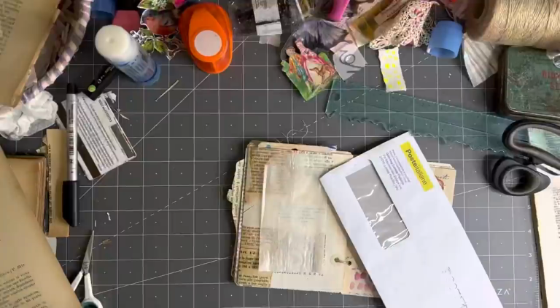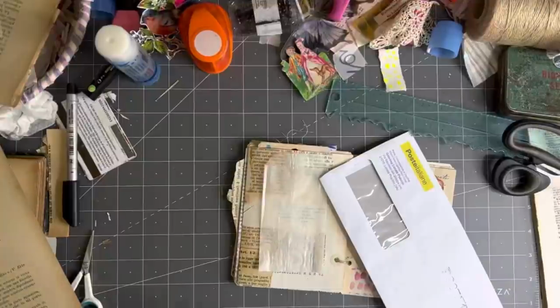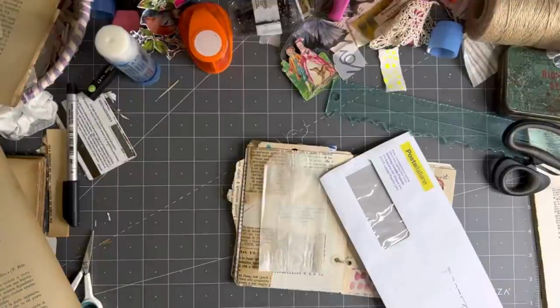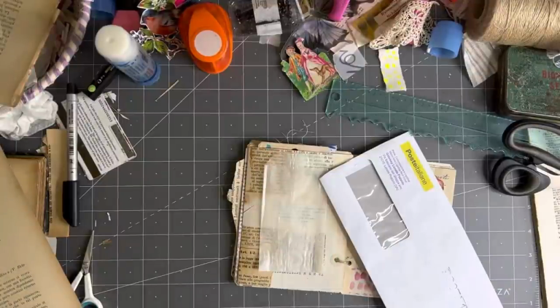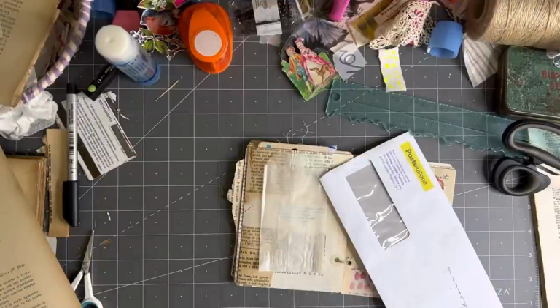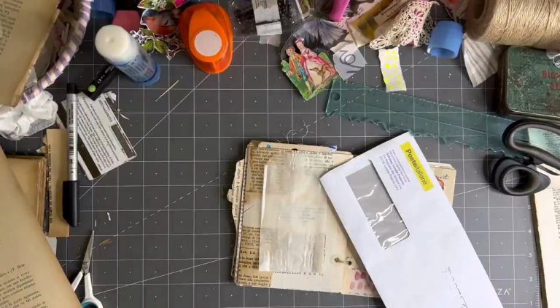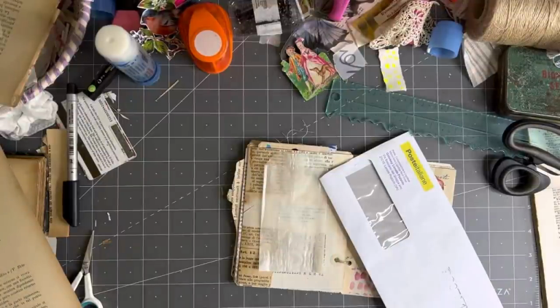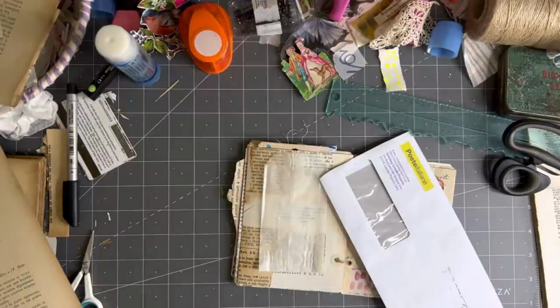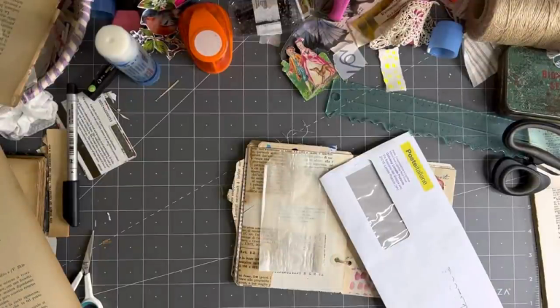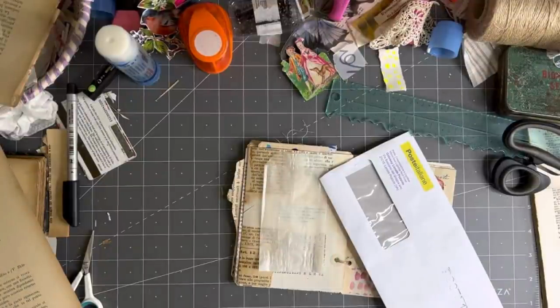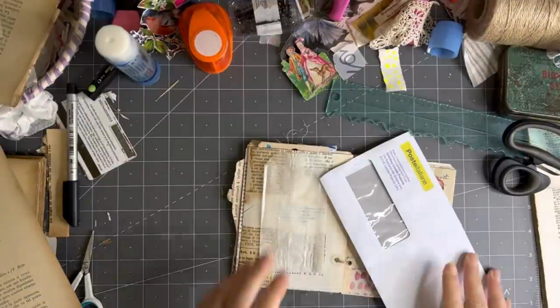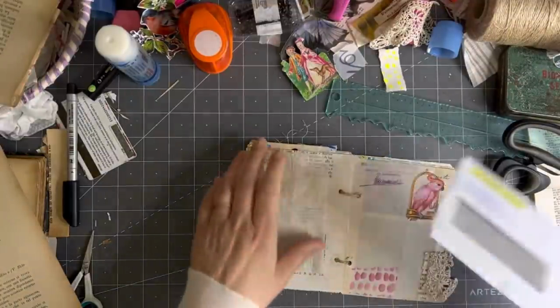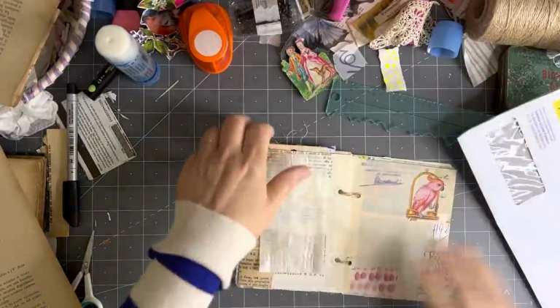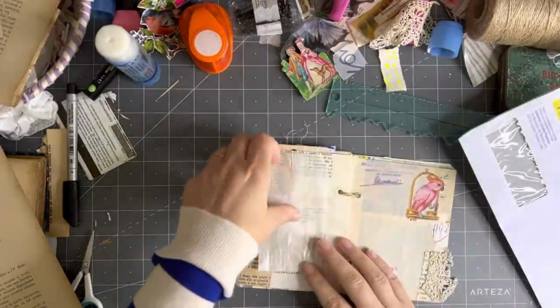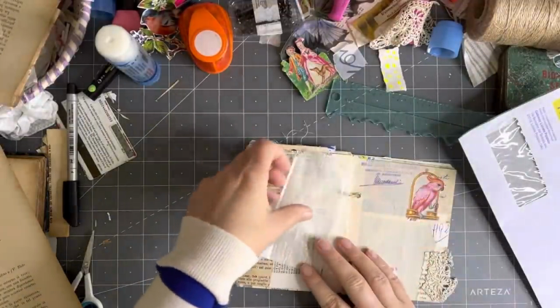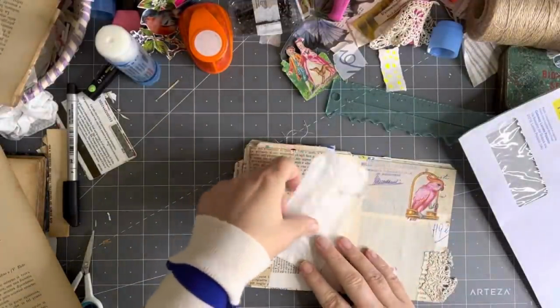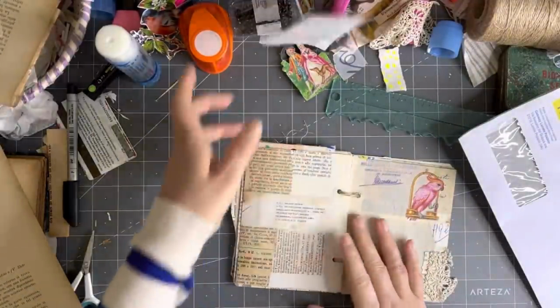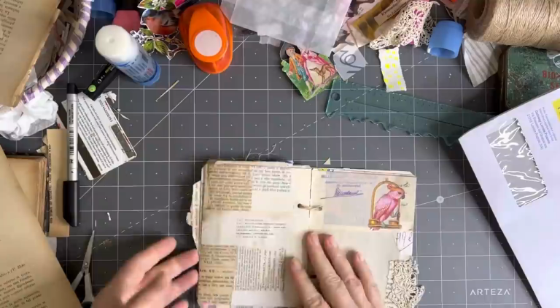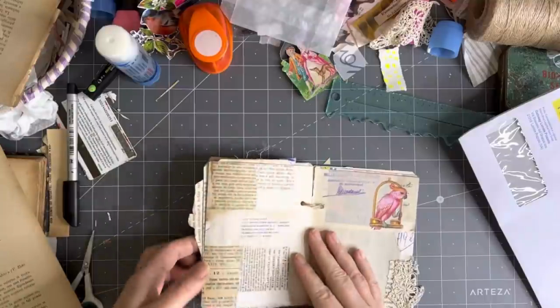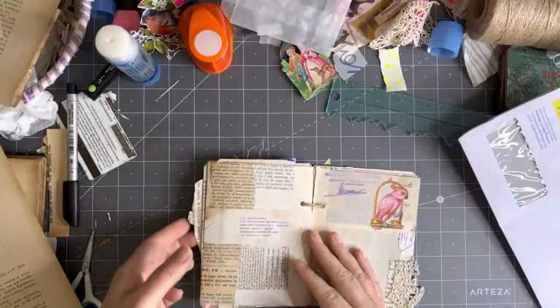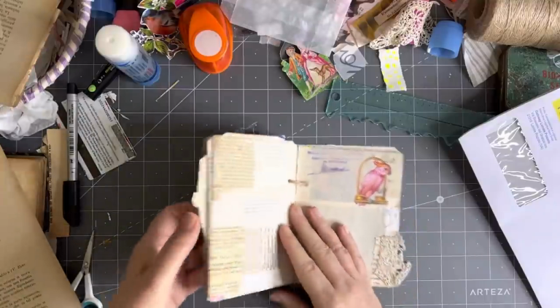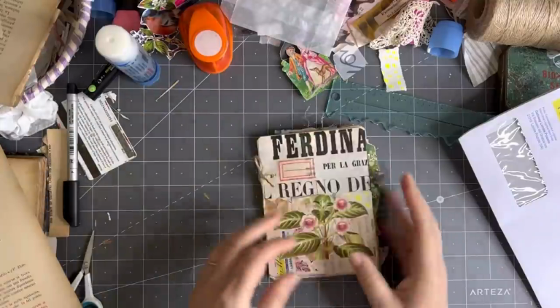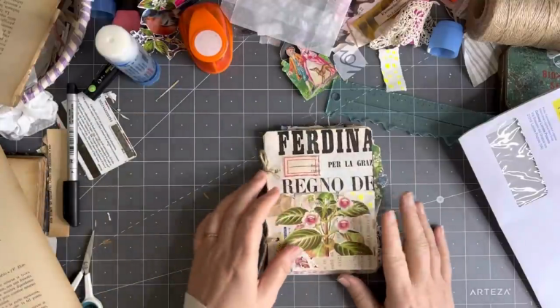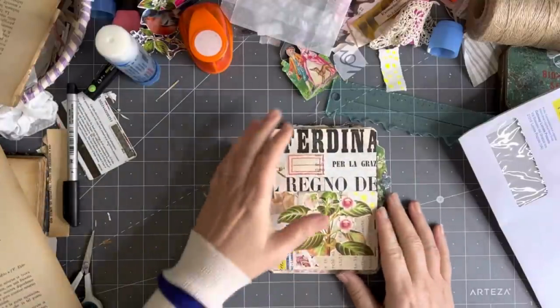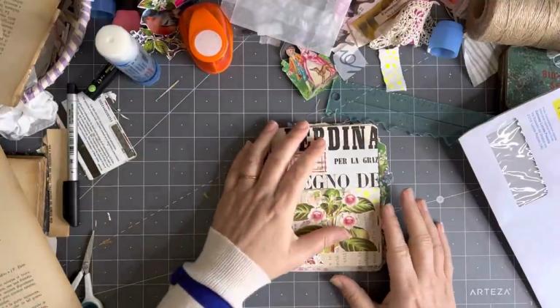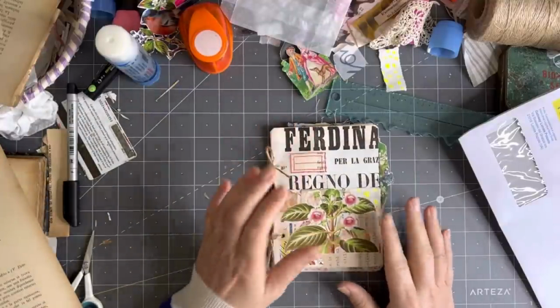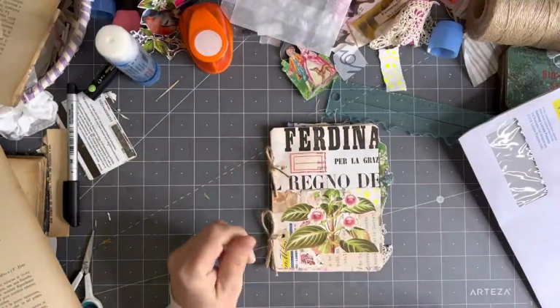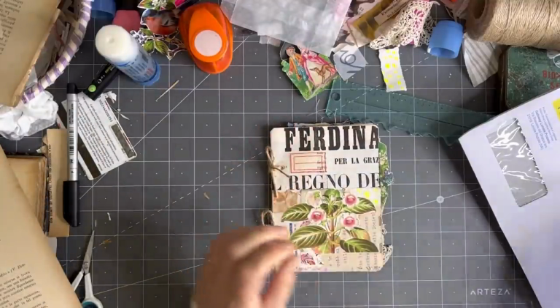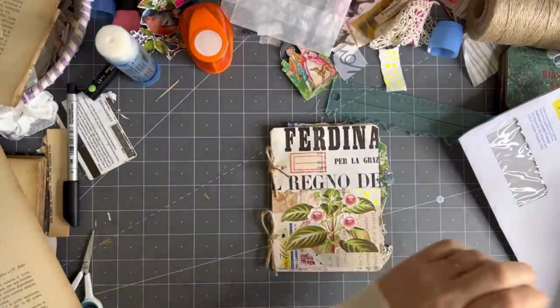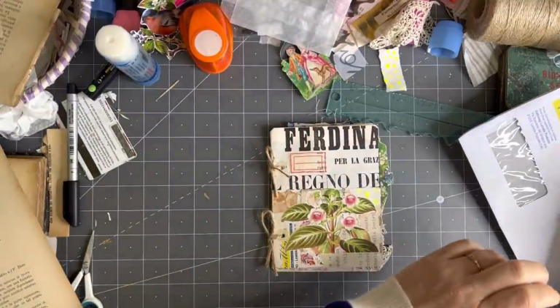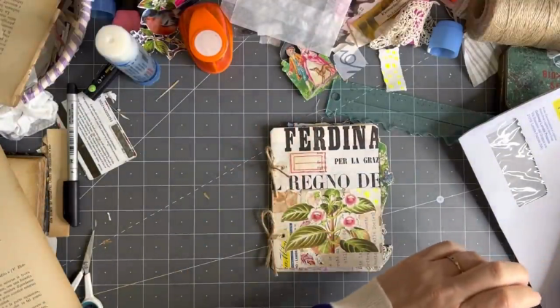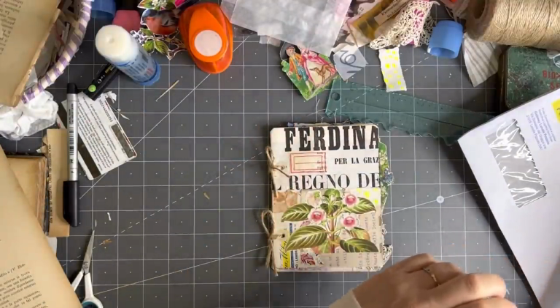Good morning everyone, it's Rachel here and we are going to do my 100-day project and work in this cute little book. I've just been thinking about it because I don't want to keep you here all day. There's still quite a few pages, so let's get cracking.